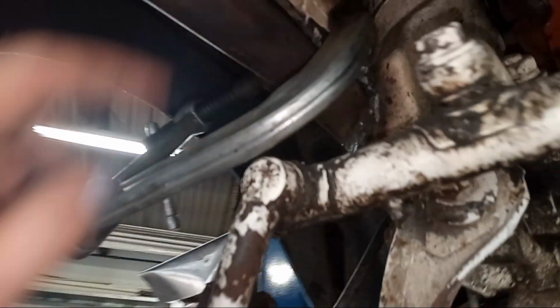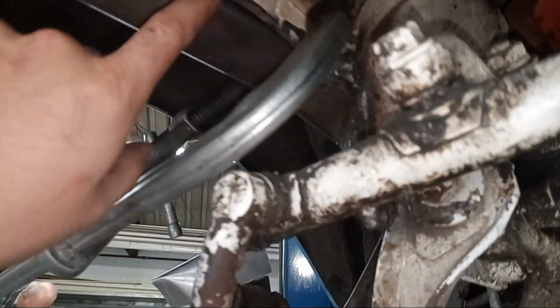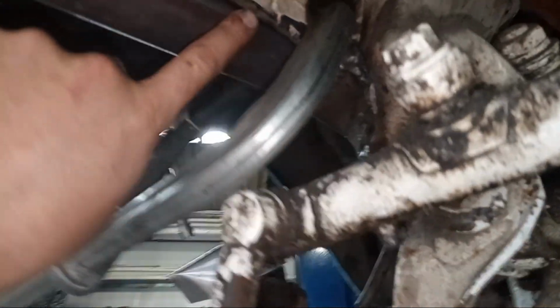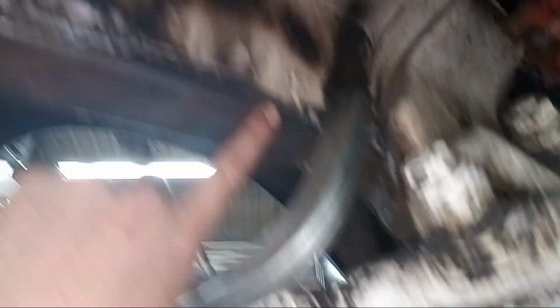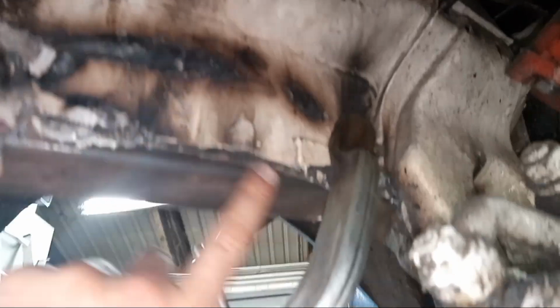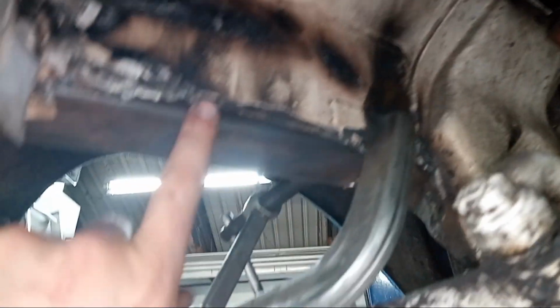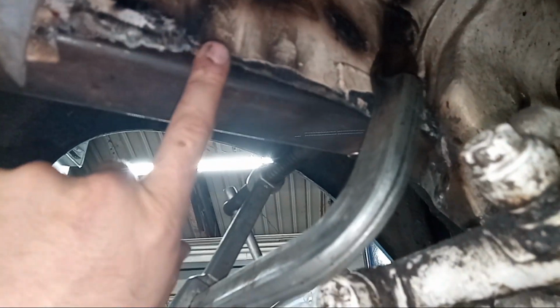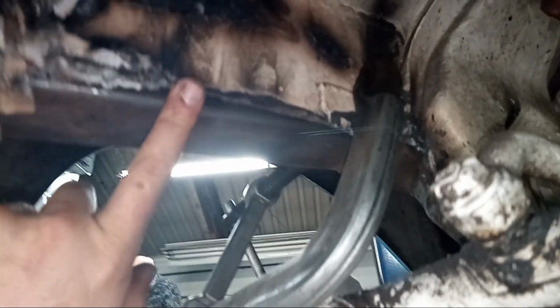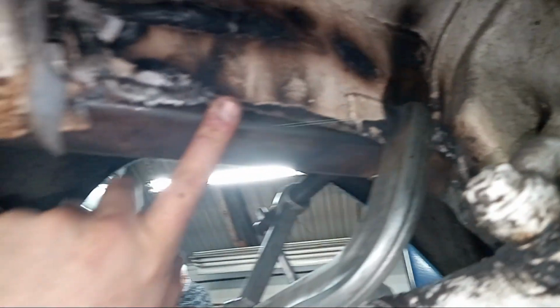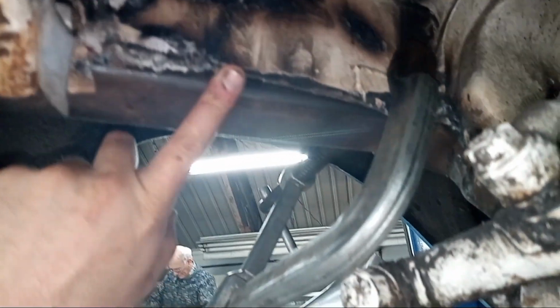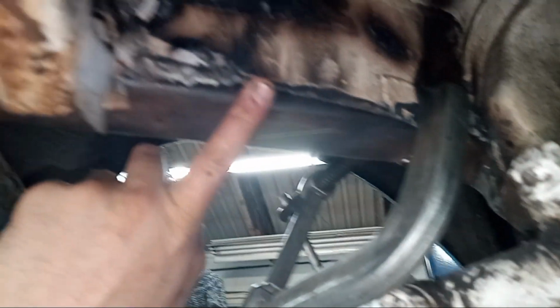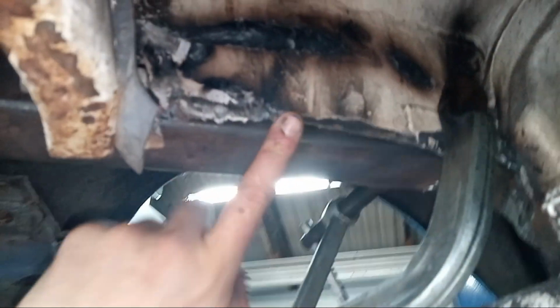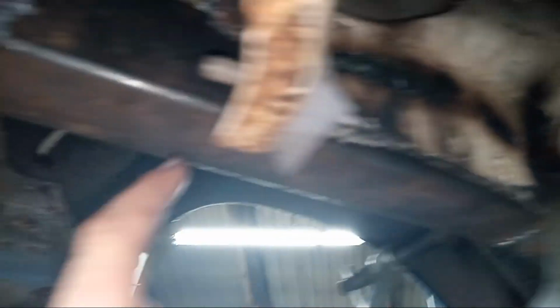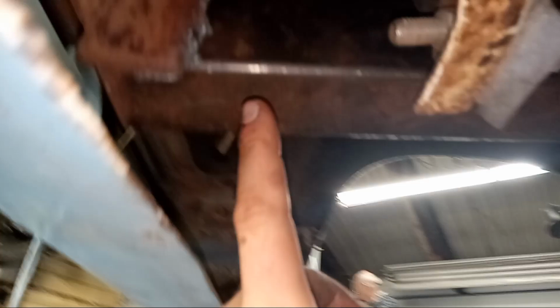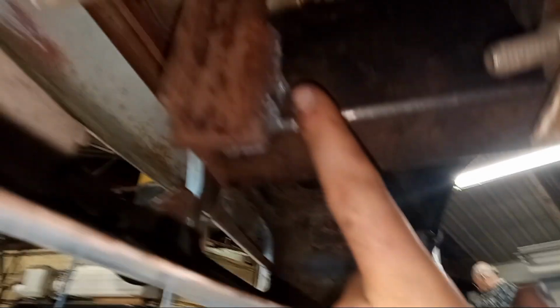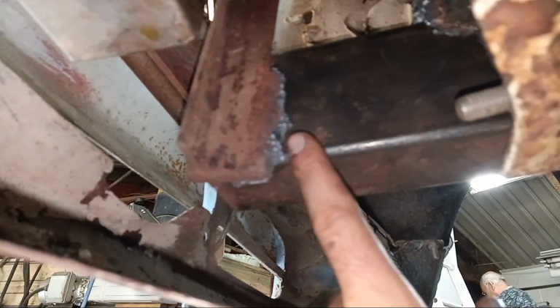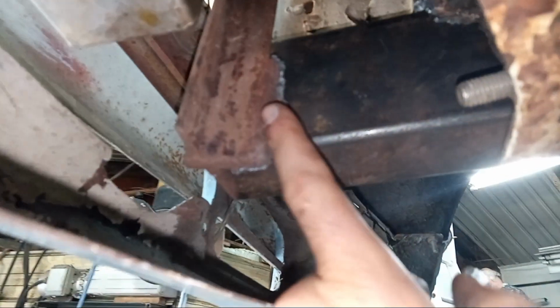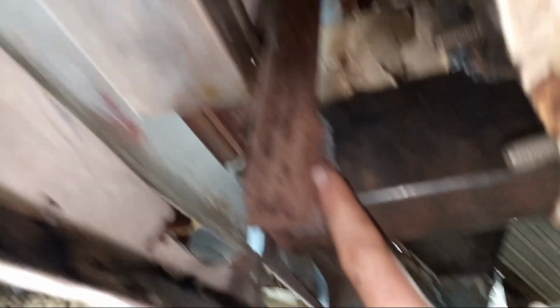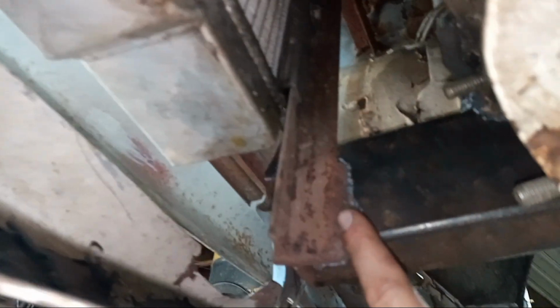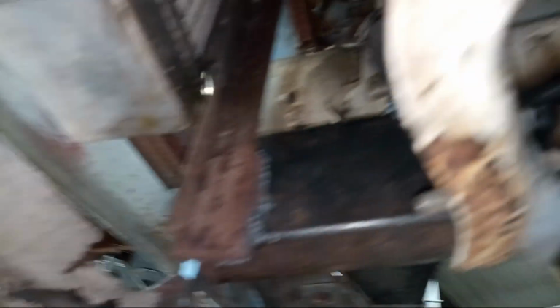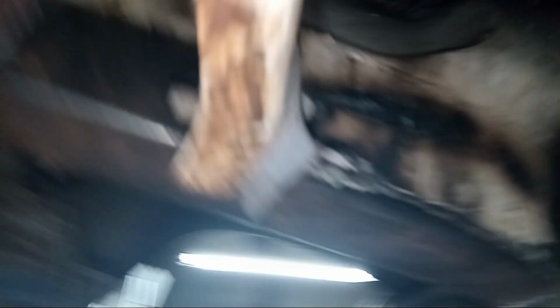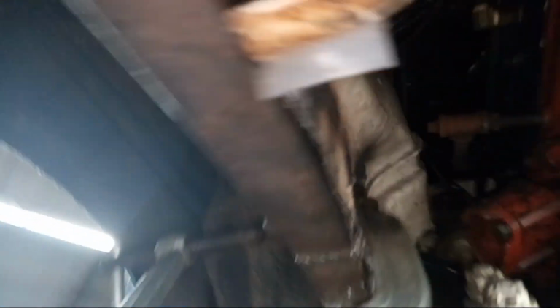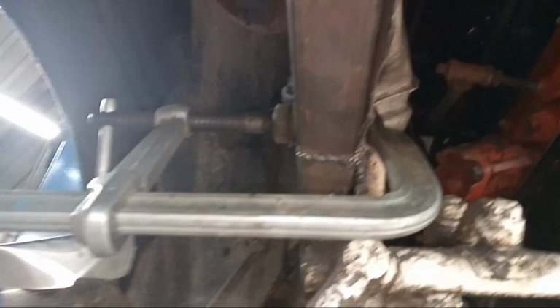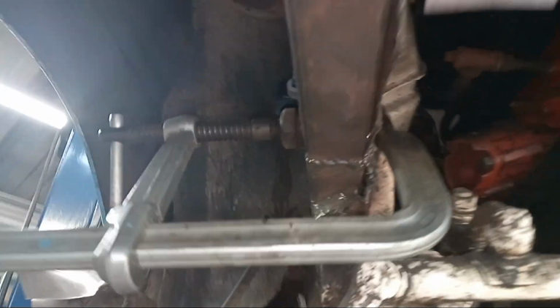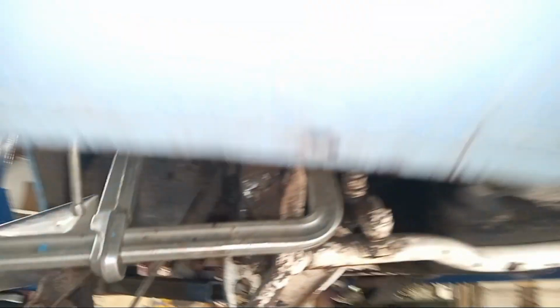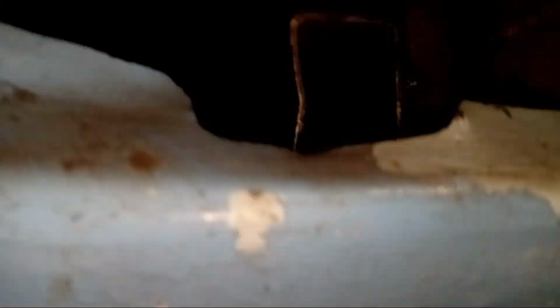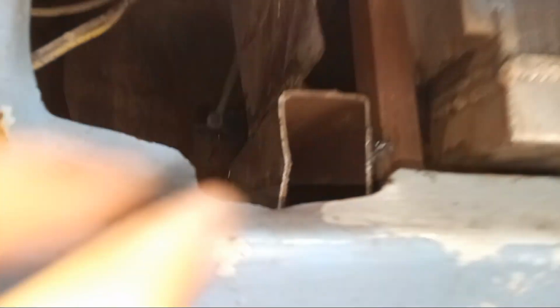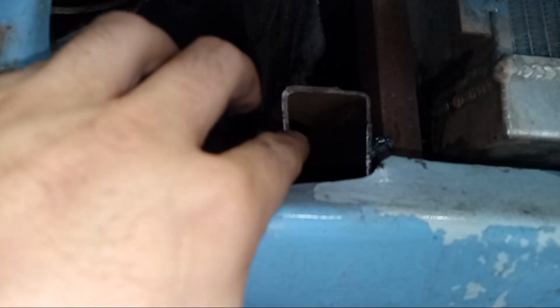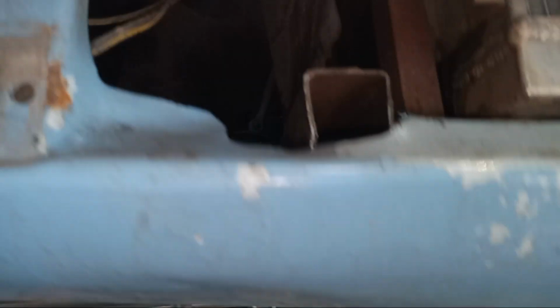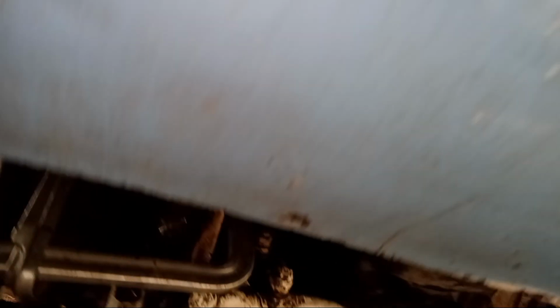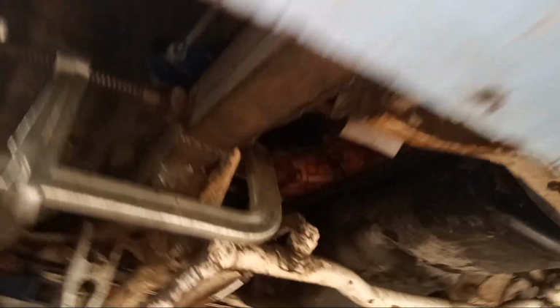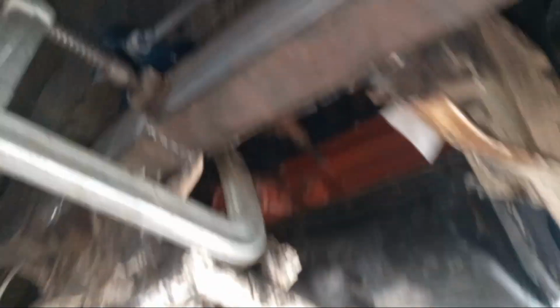I'm gonna start welding this piece of sheet here and the radiator bracket, and close up the front as well. I should have done that before.